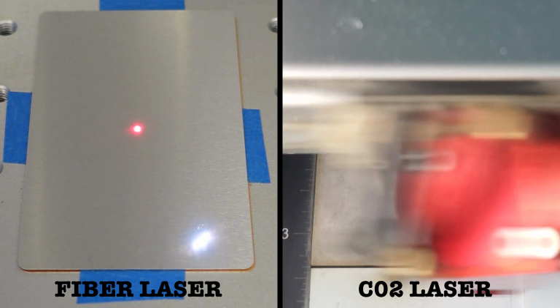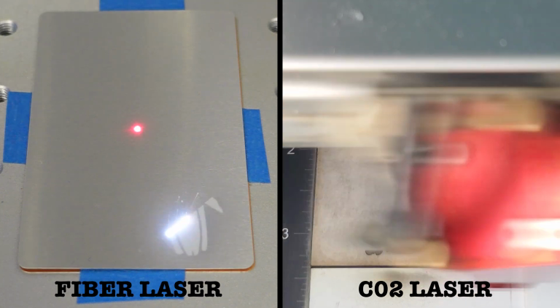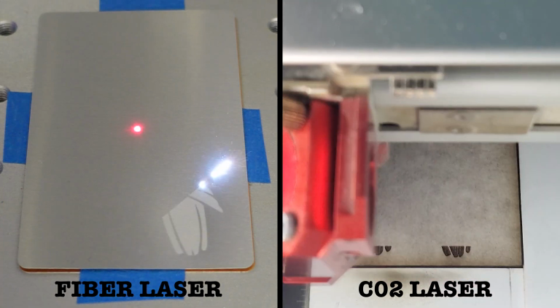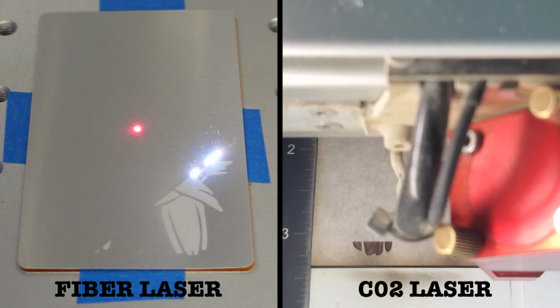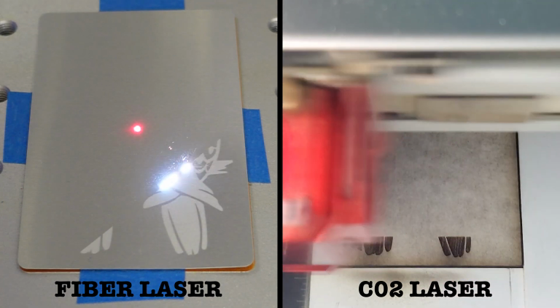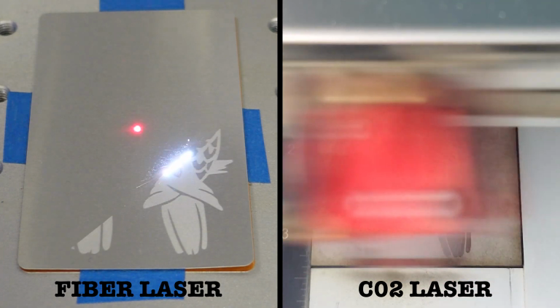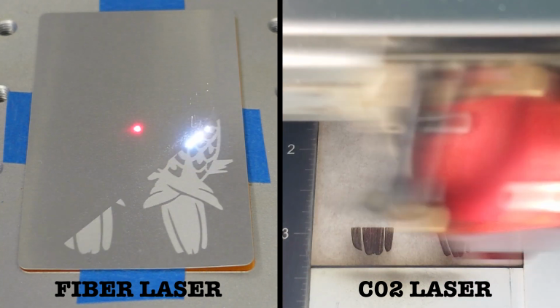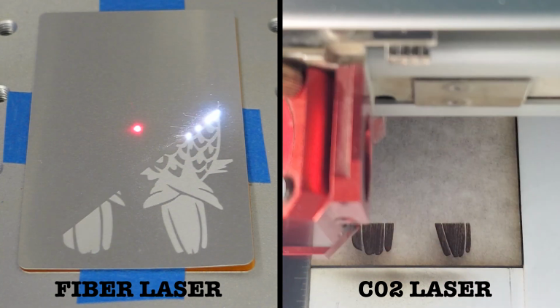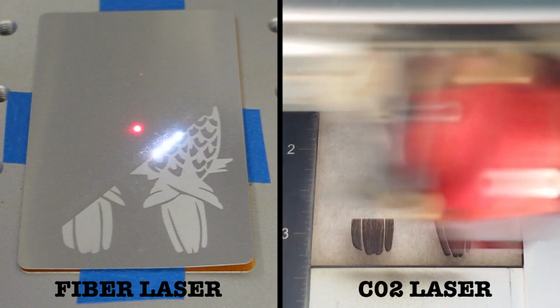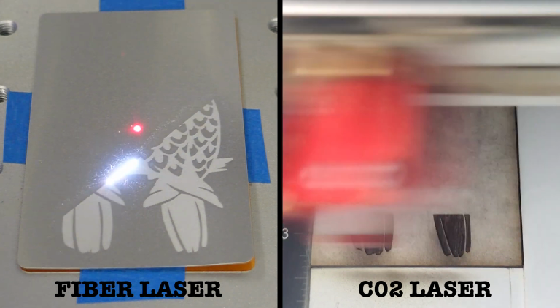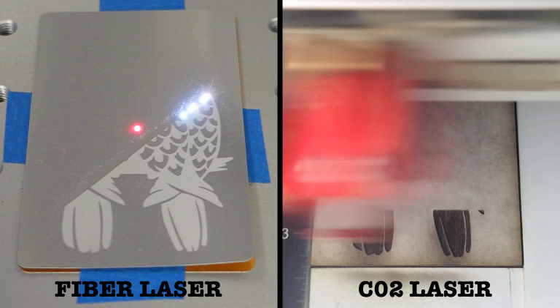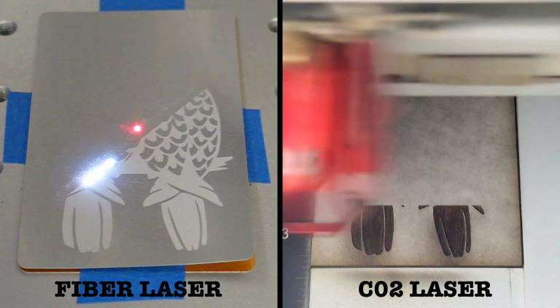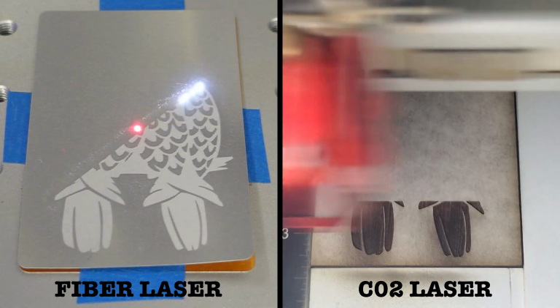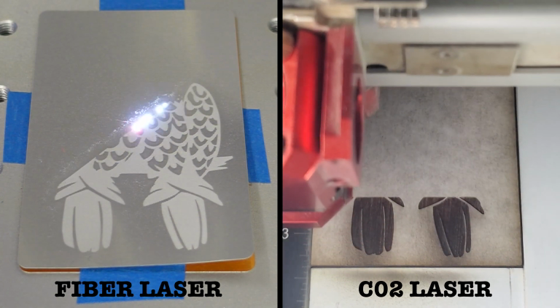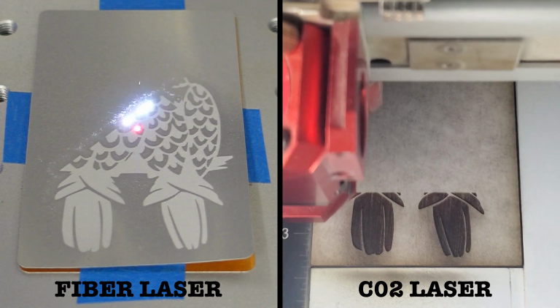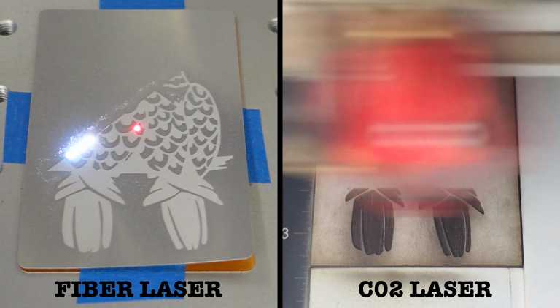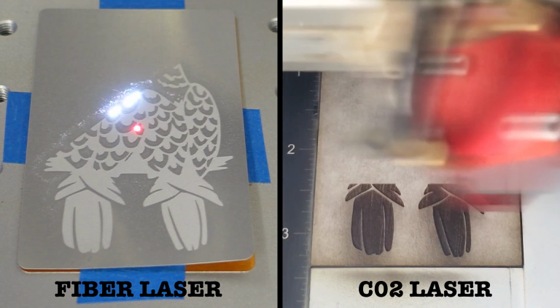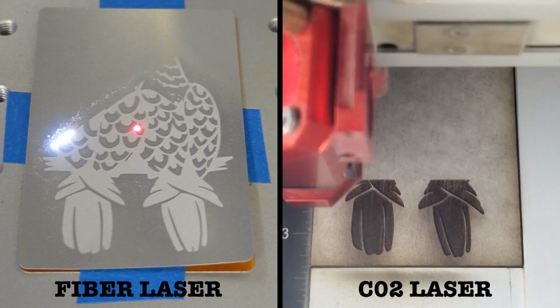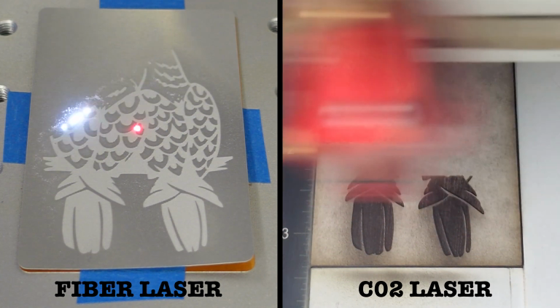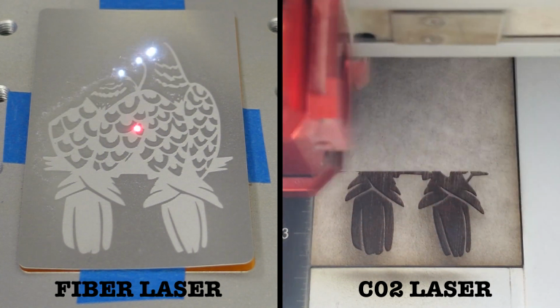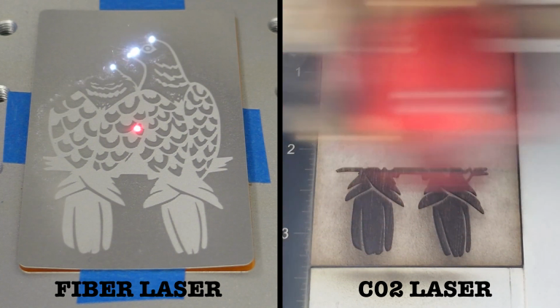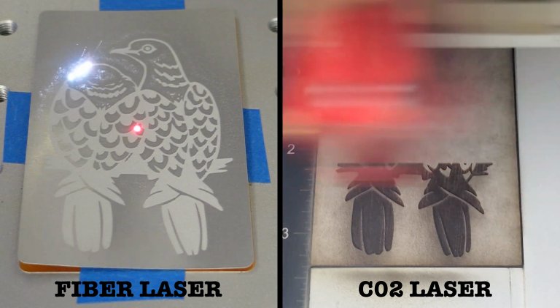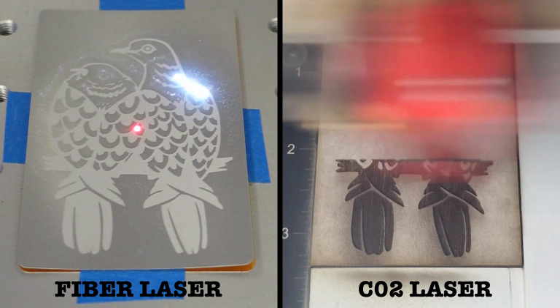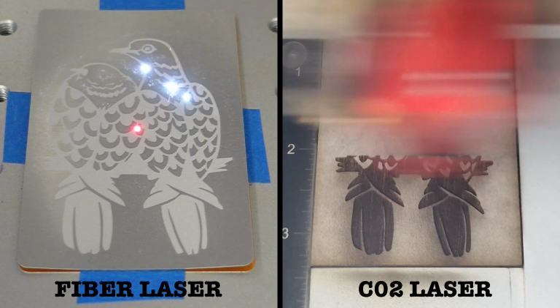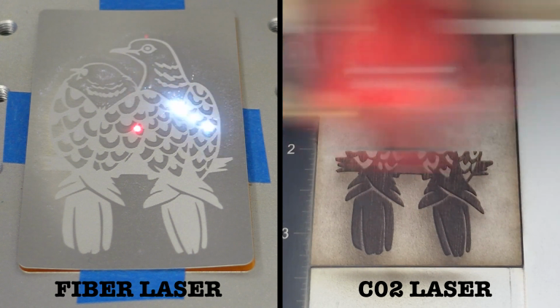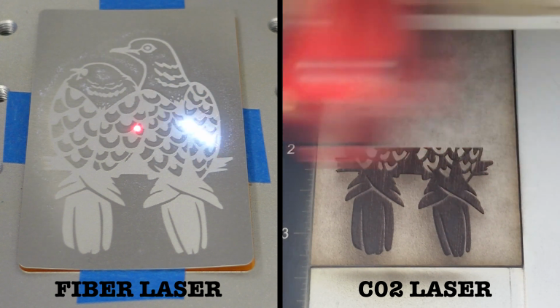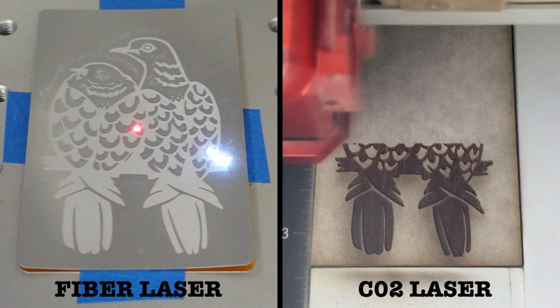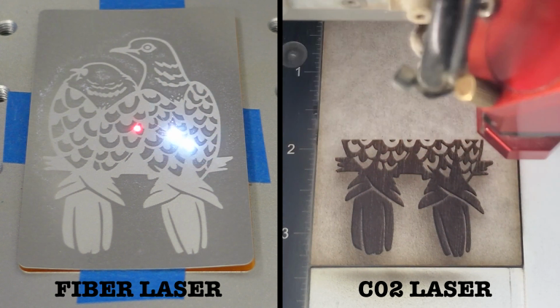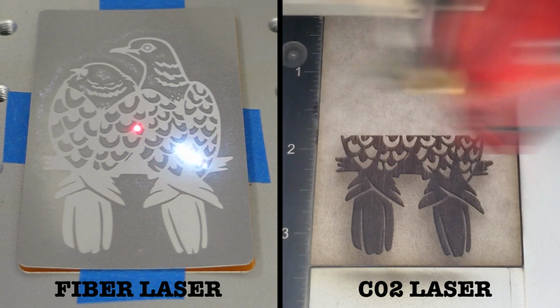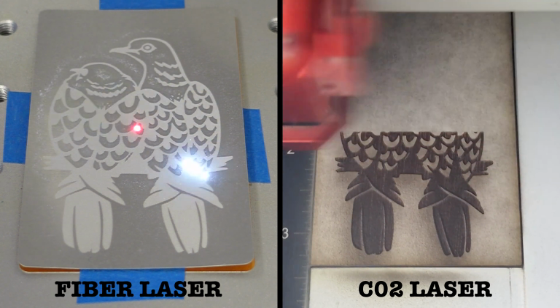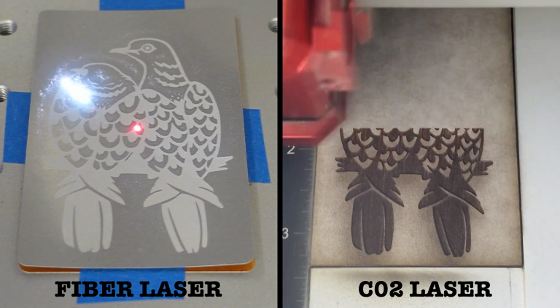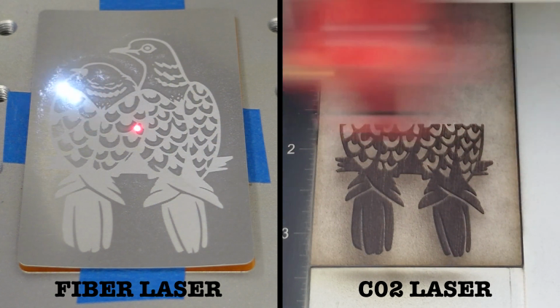I had cut down the wood sheet that I masked earlier into pieces the same size as the aluminum cards, for both convenience and for this video. Otherwise I might have just engraved and cut out all the ornaments in just one go.